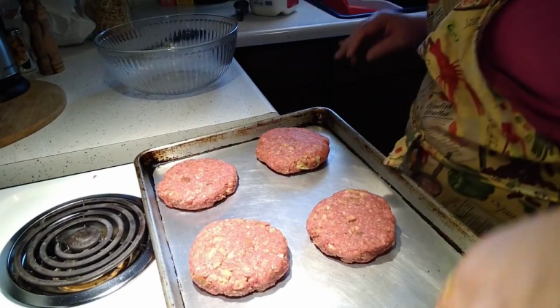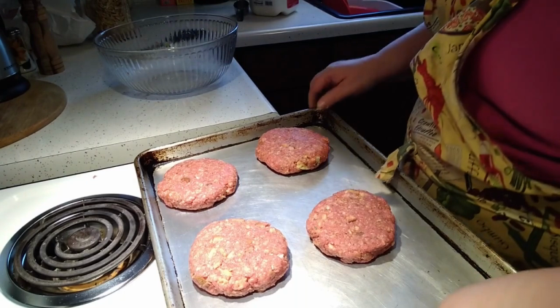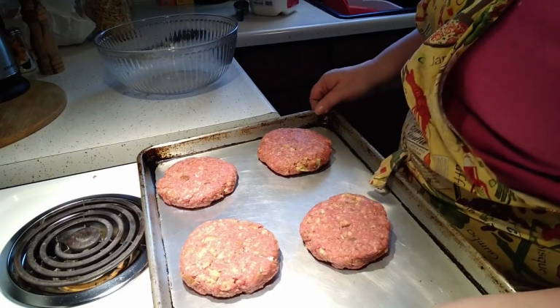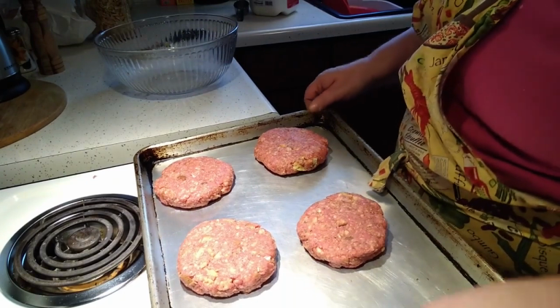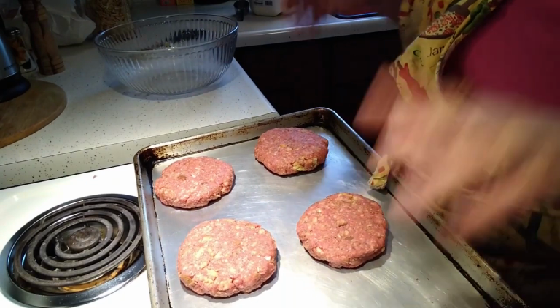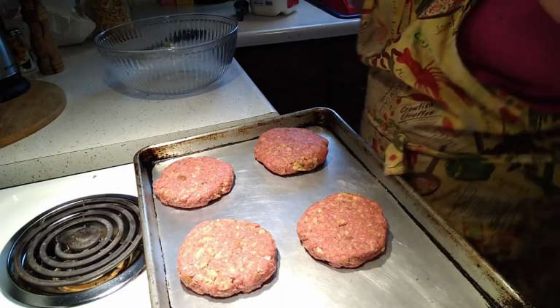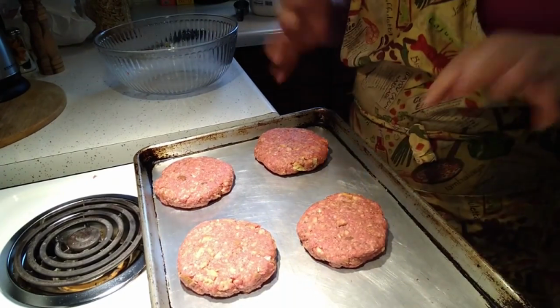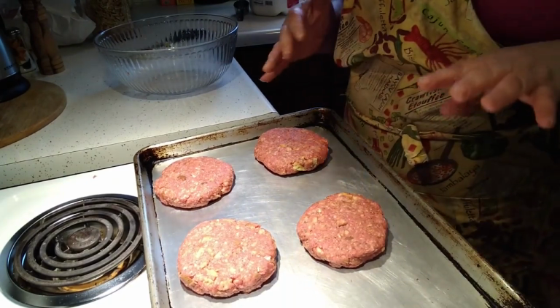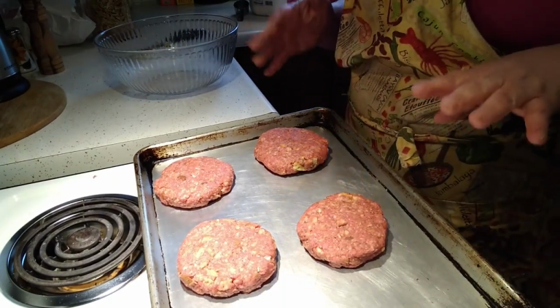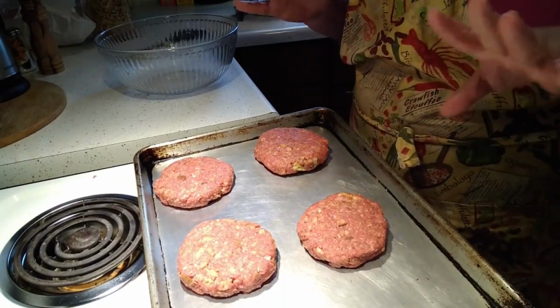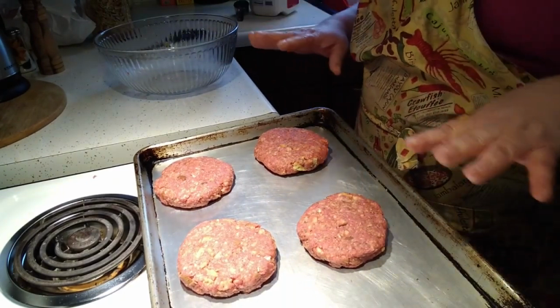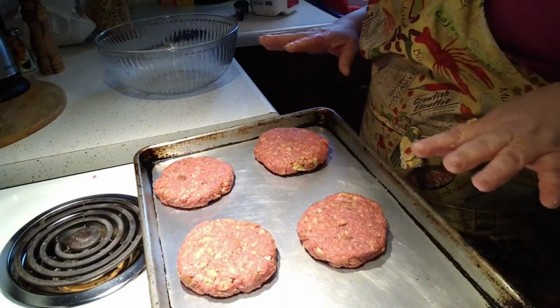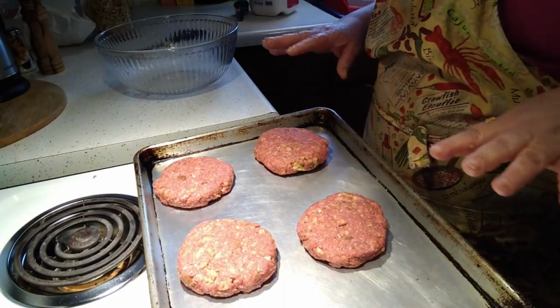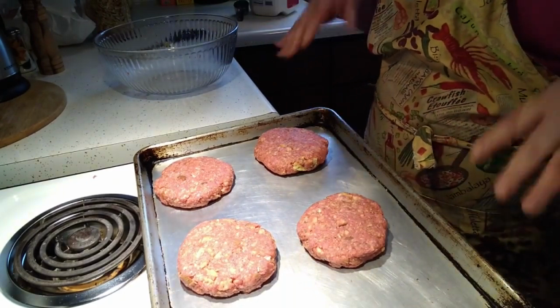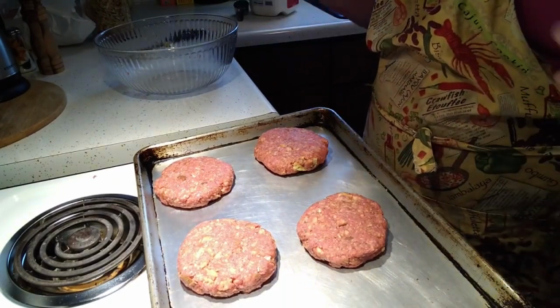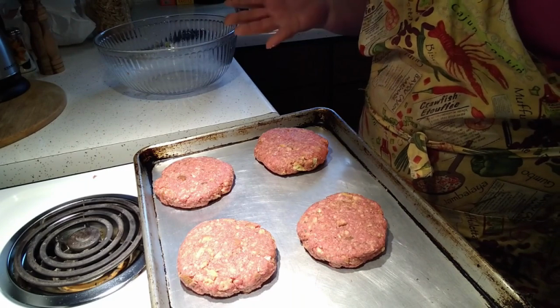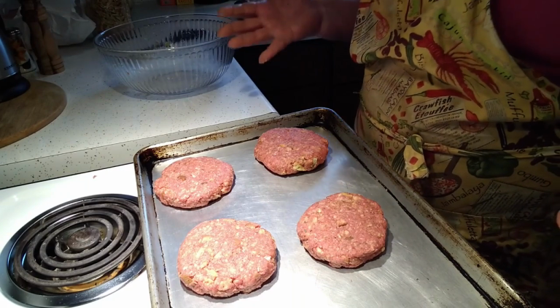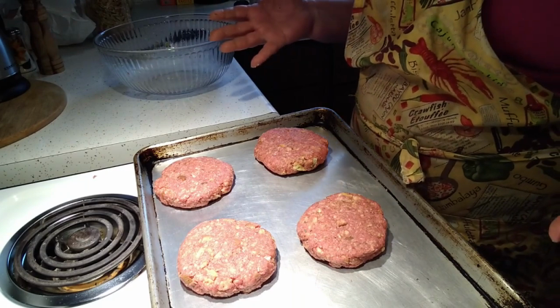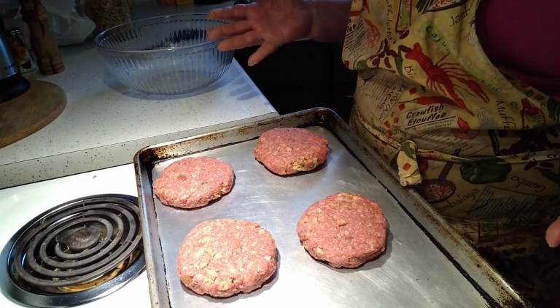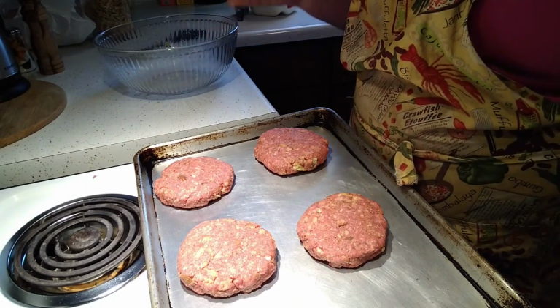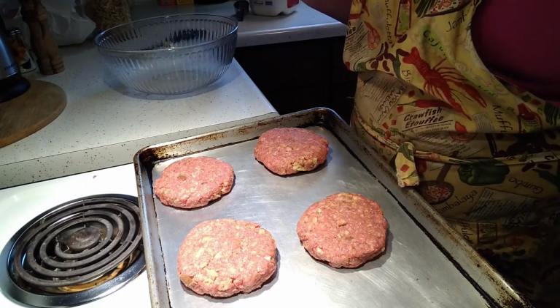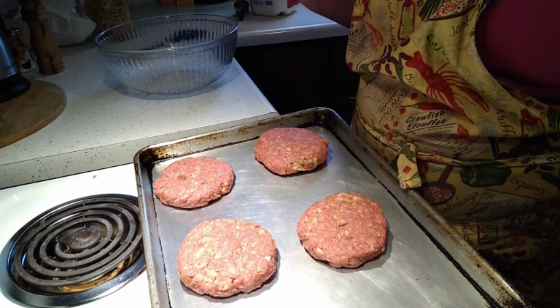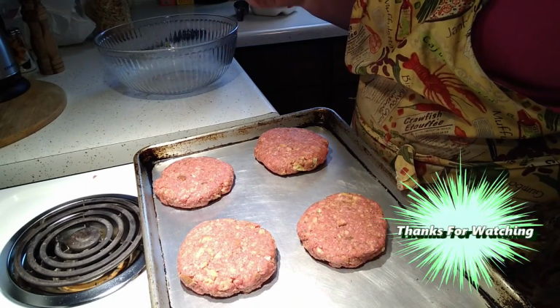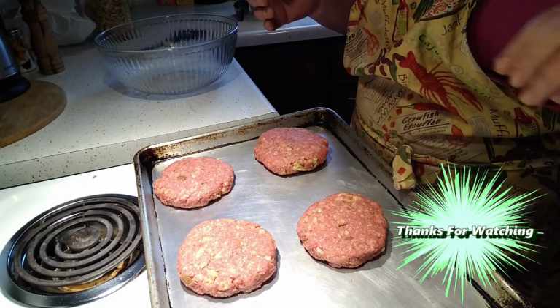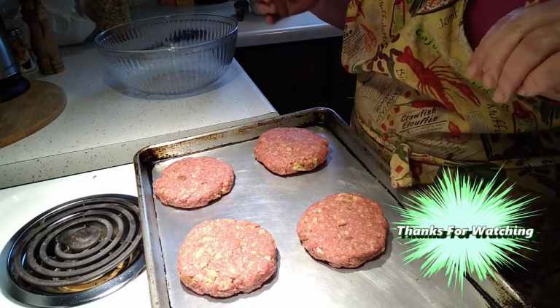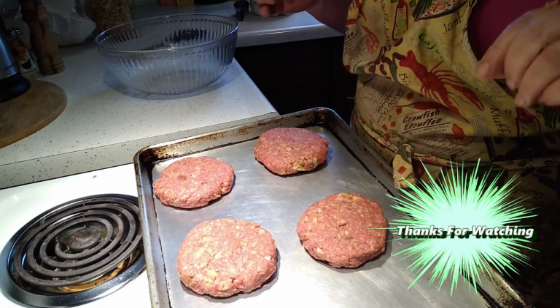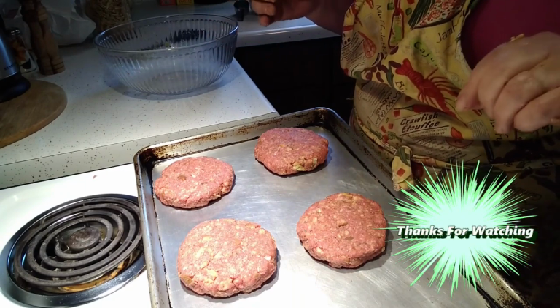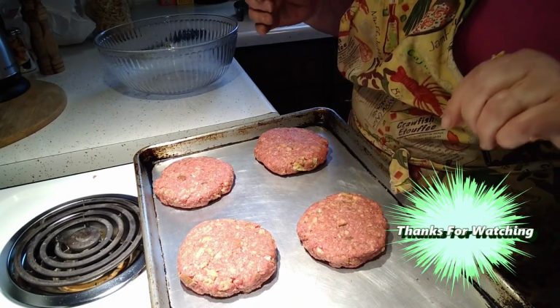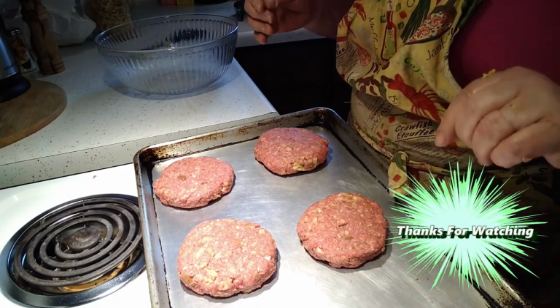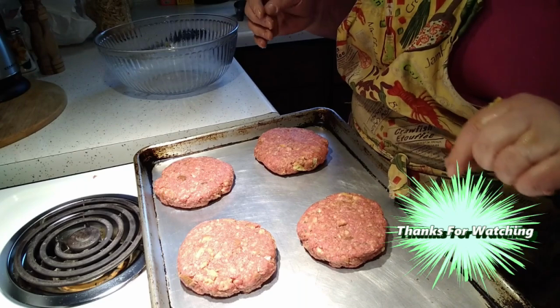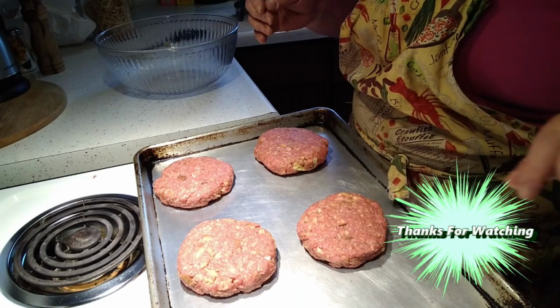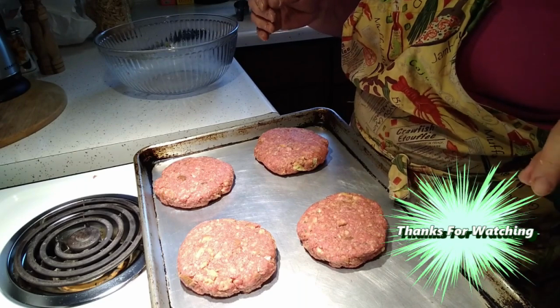So there you have it, friends — that's how easy it is to put together a meatloaf patty for the freezer. You all have a good day and thanks for watching!